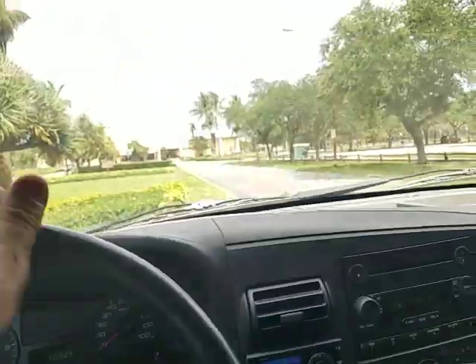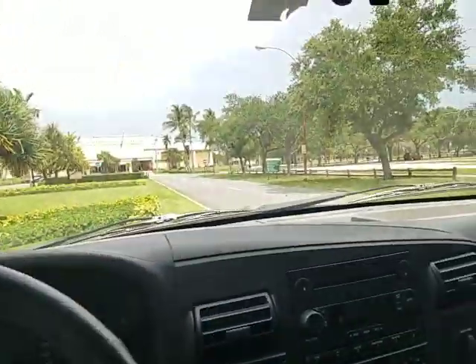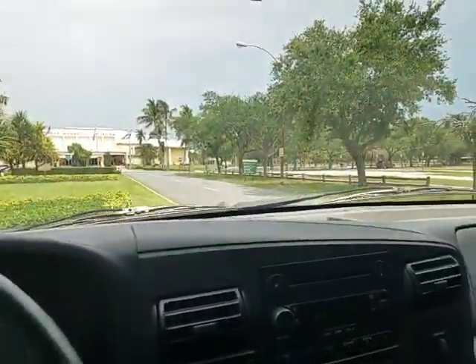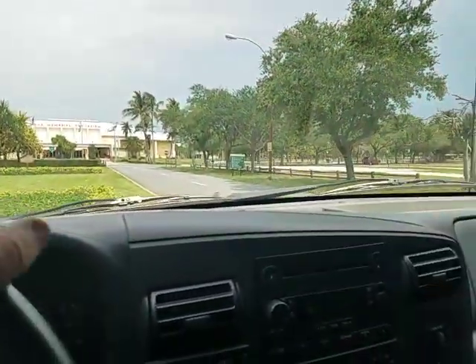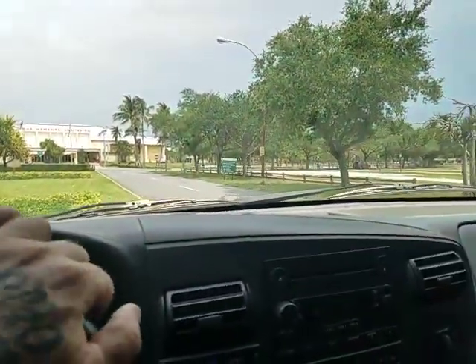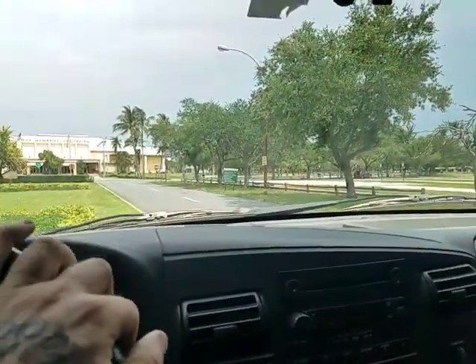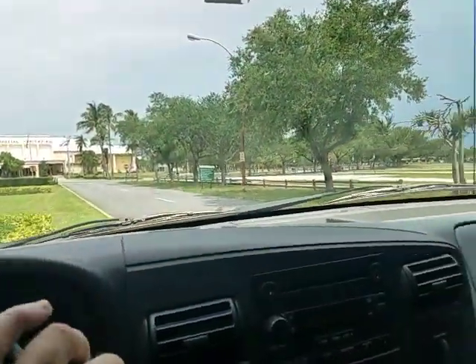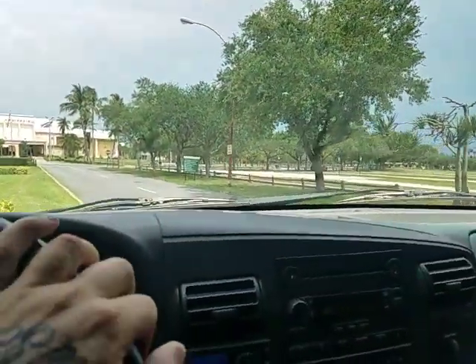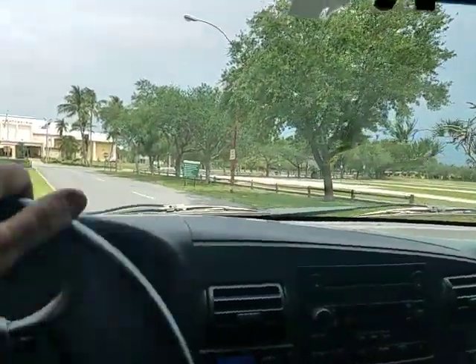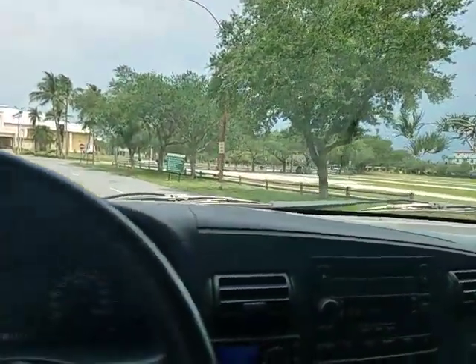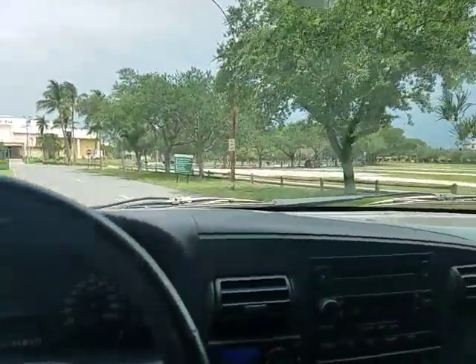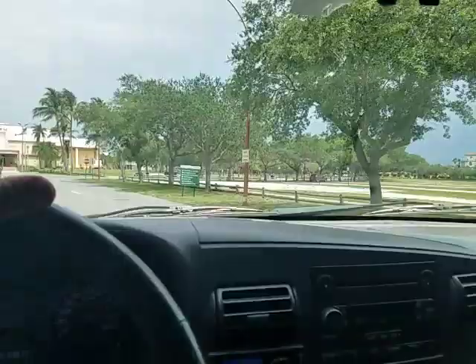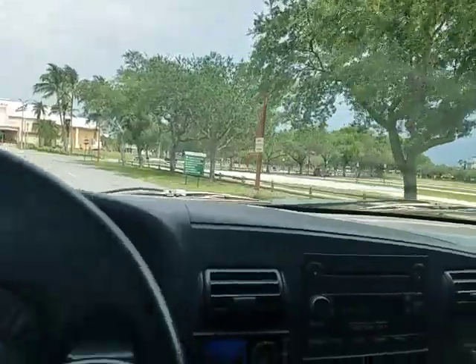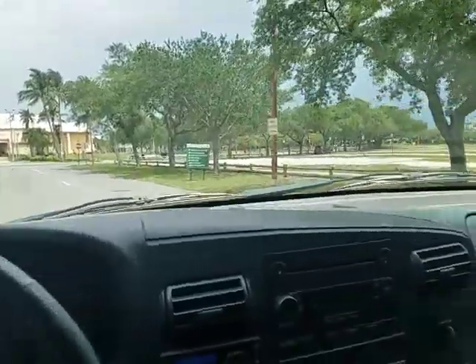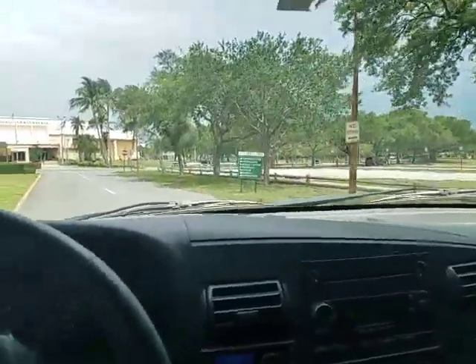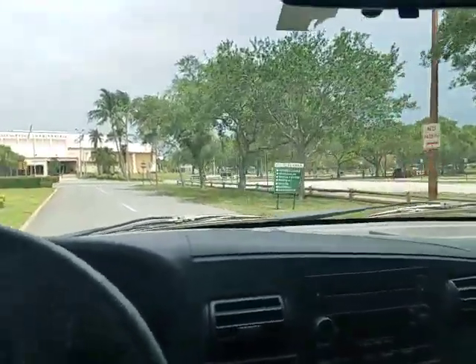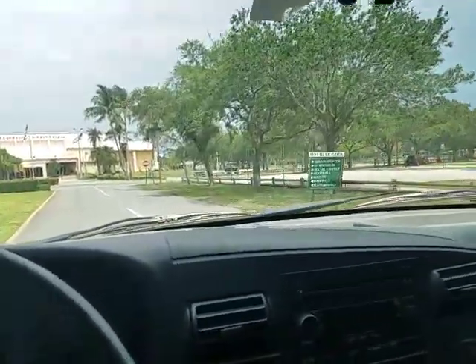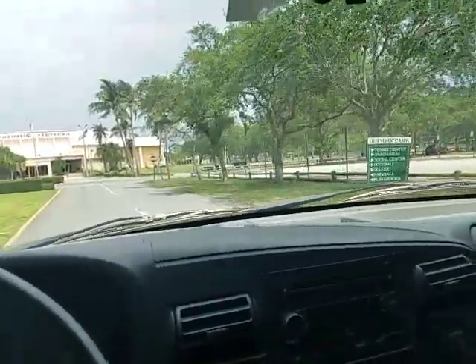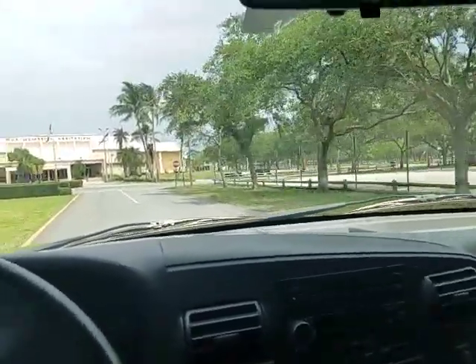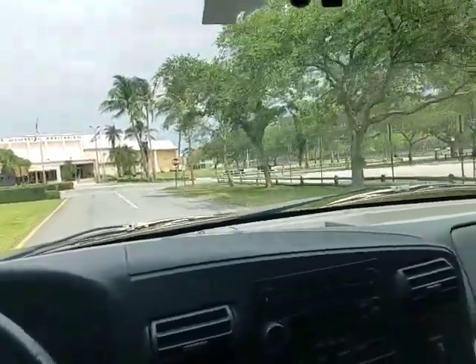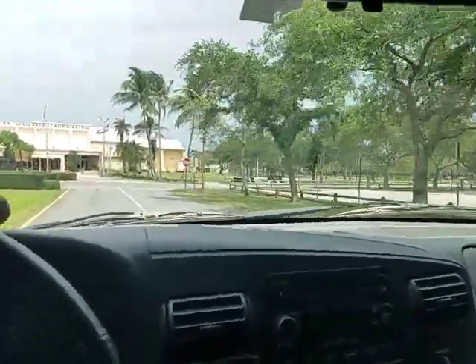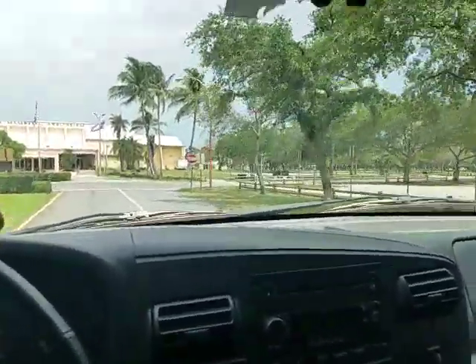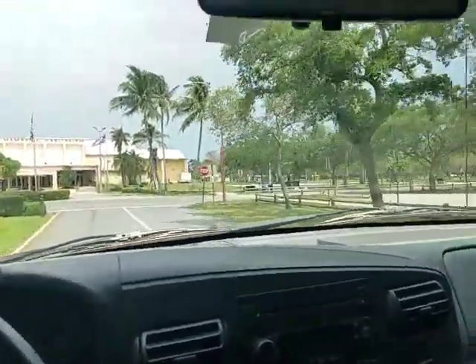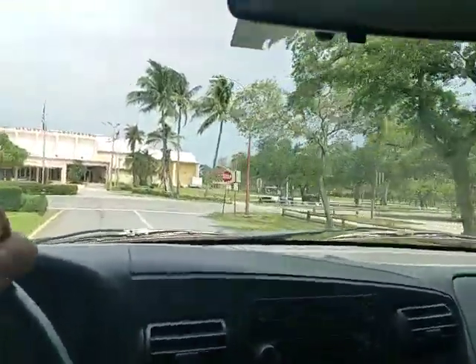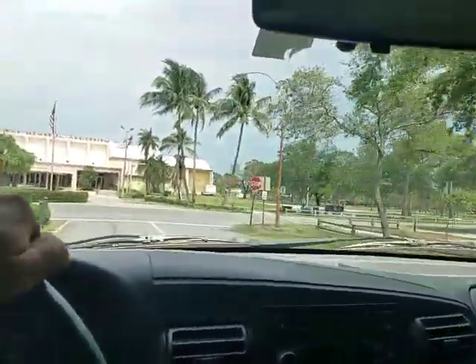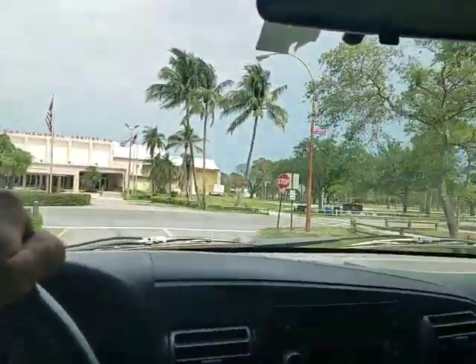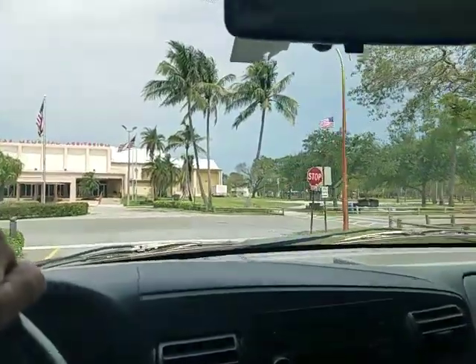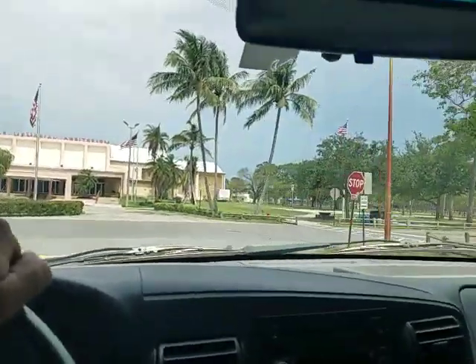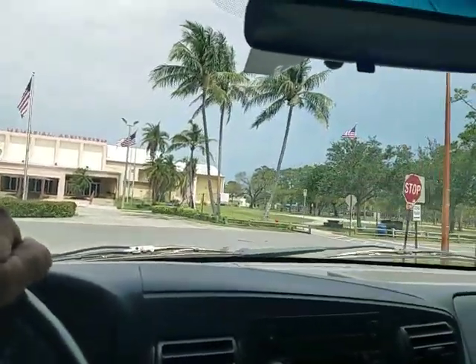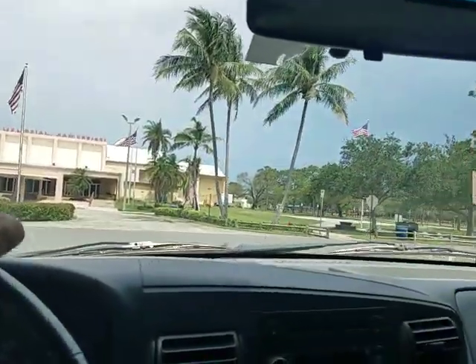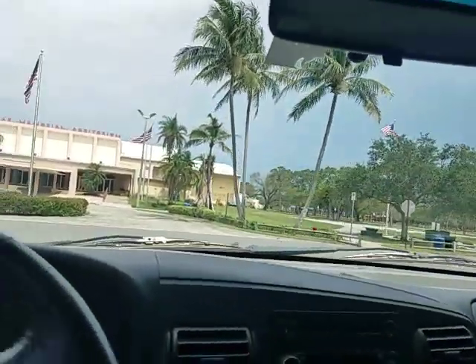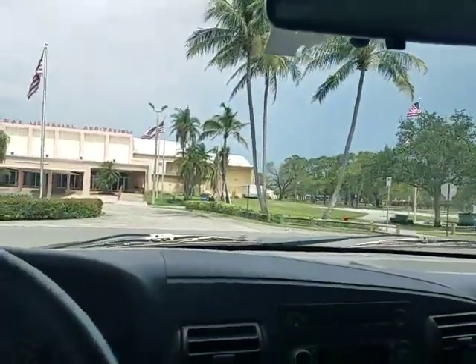Beautiful truck, guys. If you need to ship it, pick up the phone and call — I can ship this to your door. Florida rust-free, two owner, zero accident. Beautiful, clean truck with no stories.